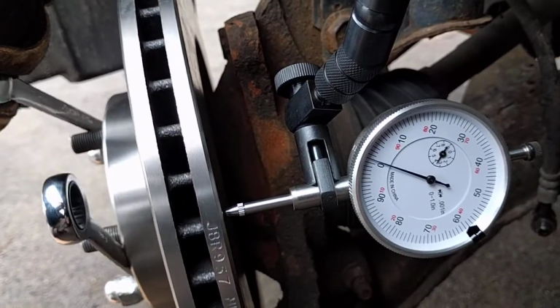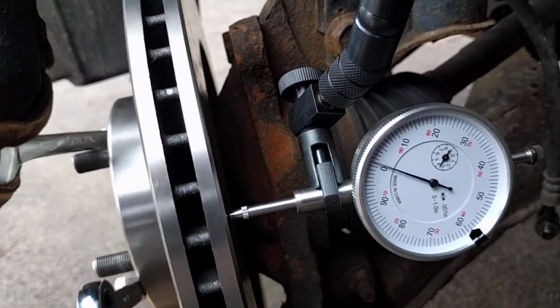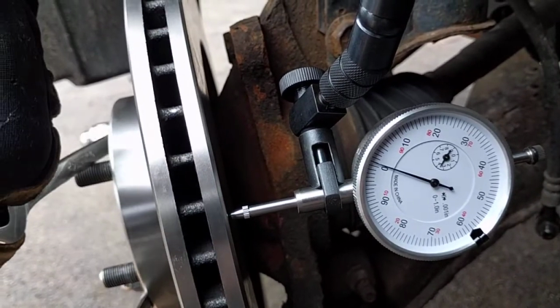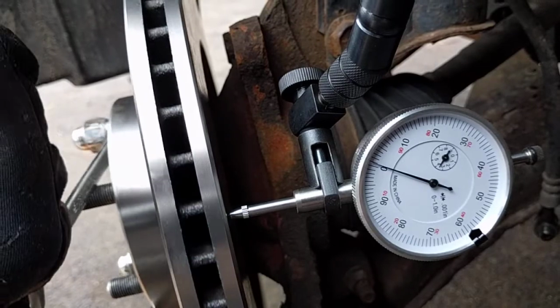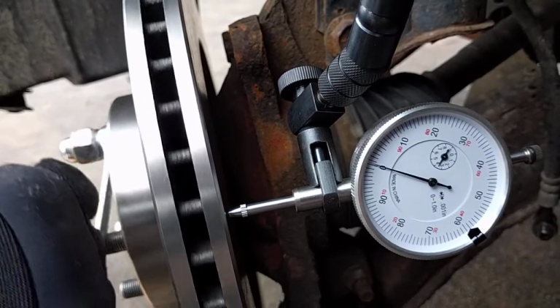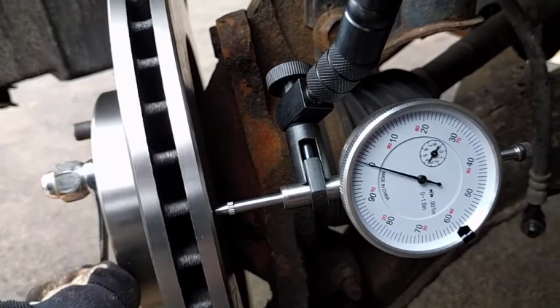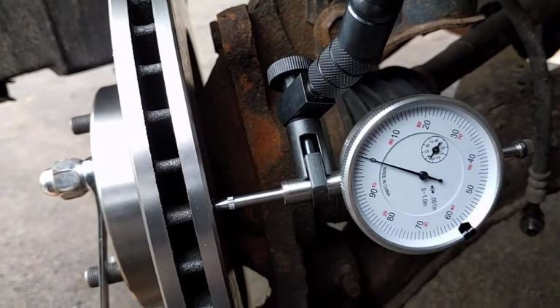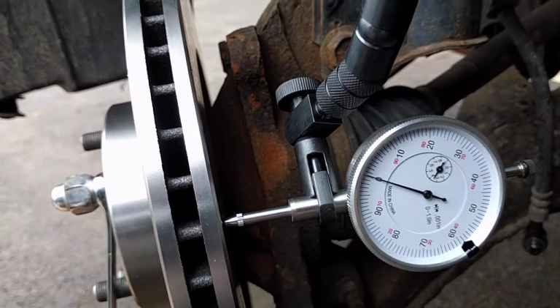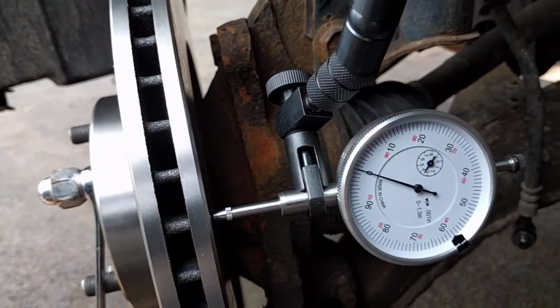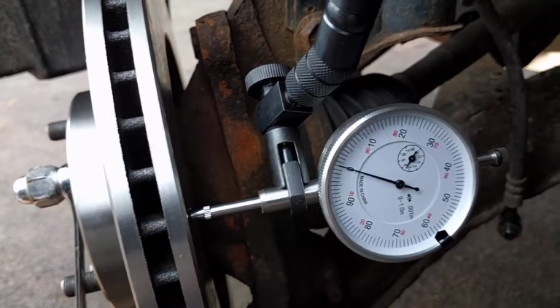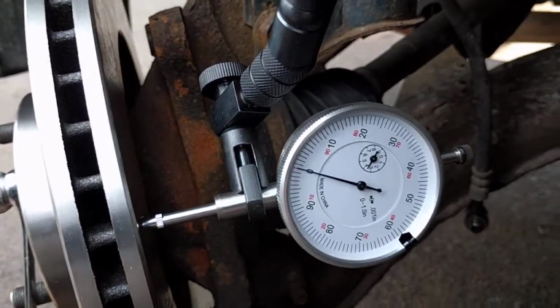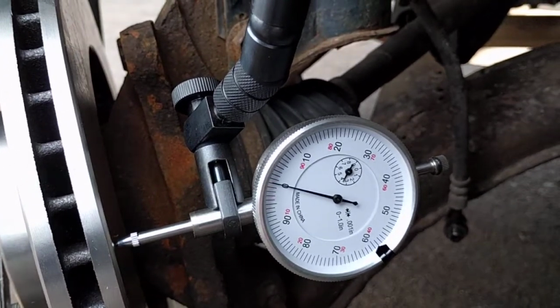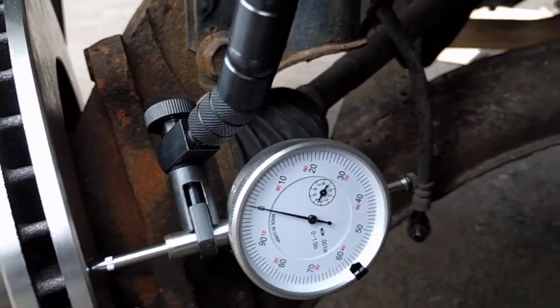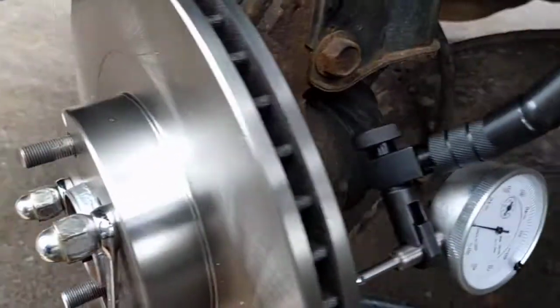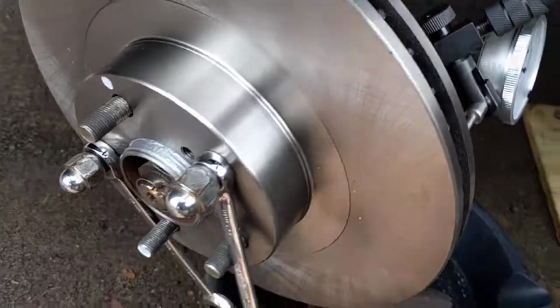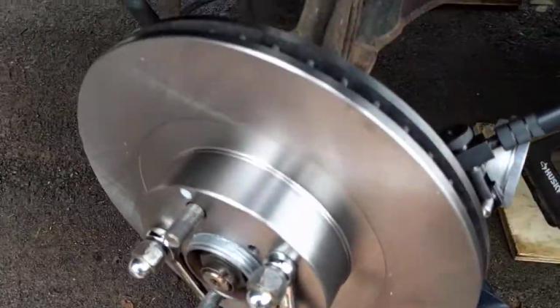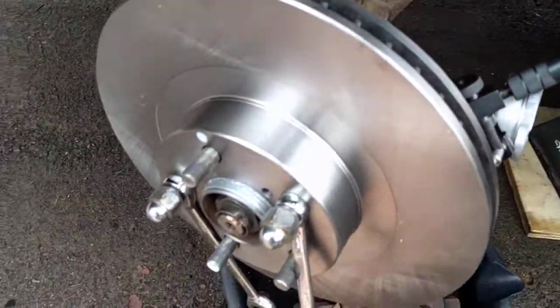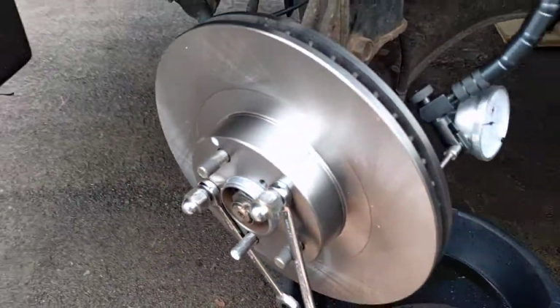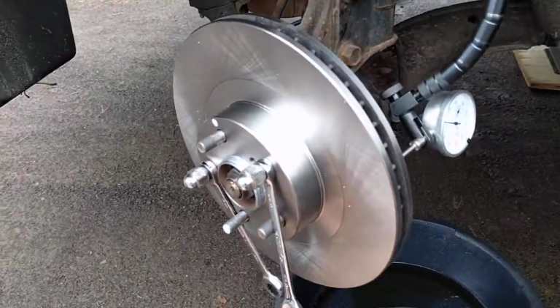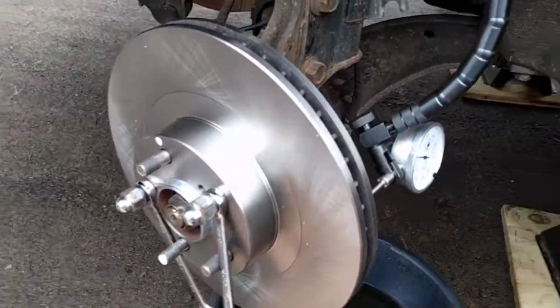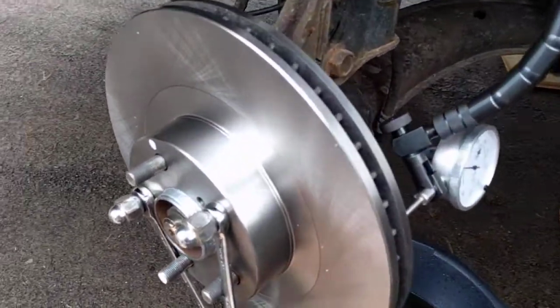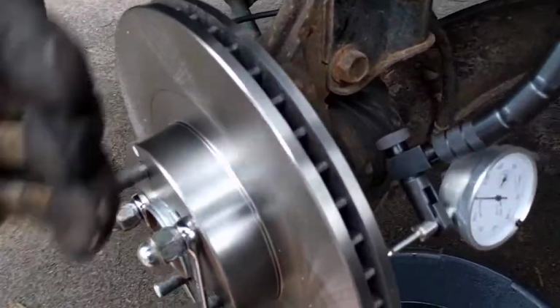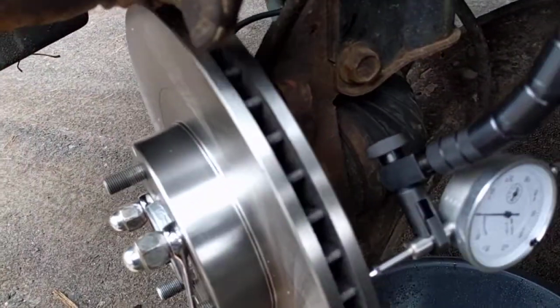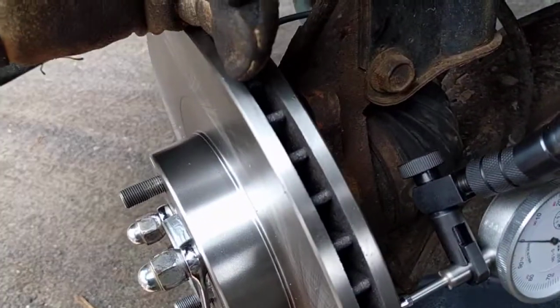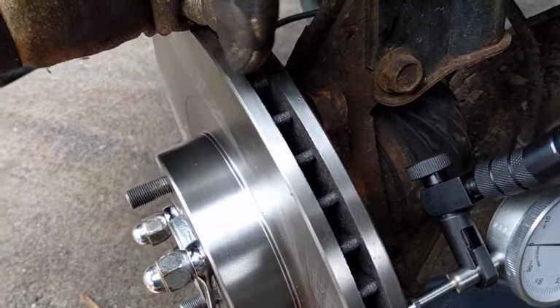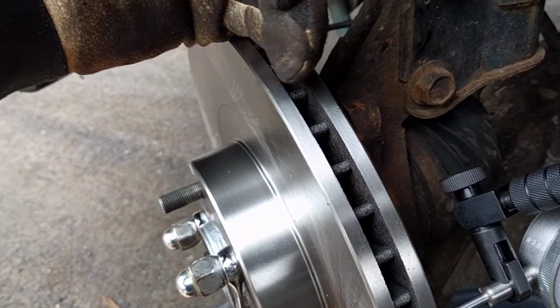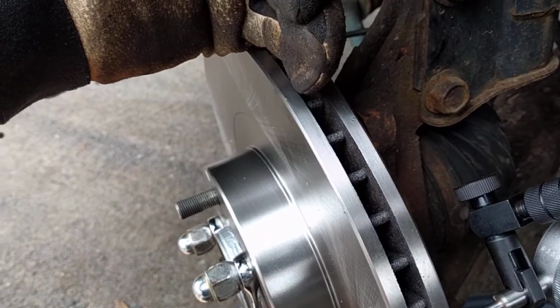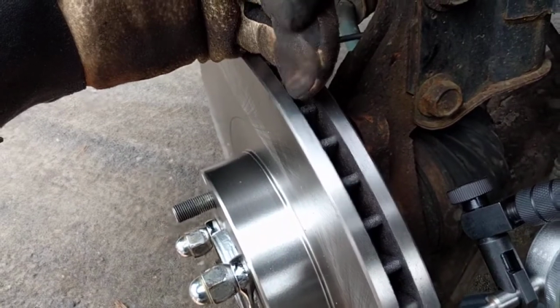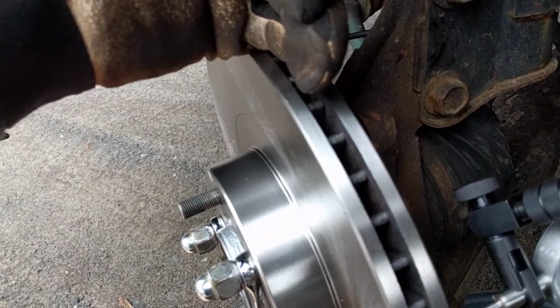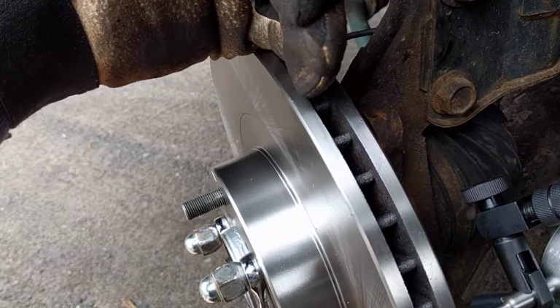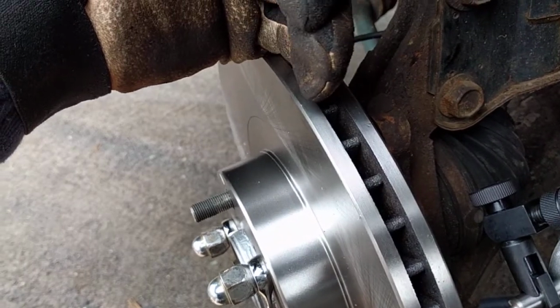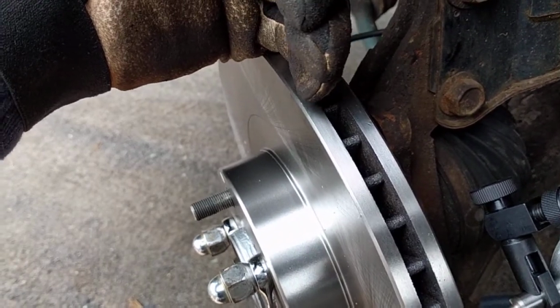That is an excellent runout for this old piece of junk. What this tells us is that it's straight — it's only moving back and forth two thousandths of an inch per revolution.